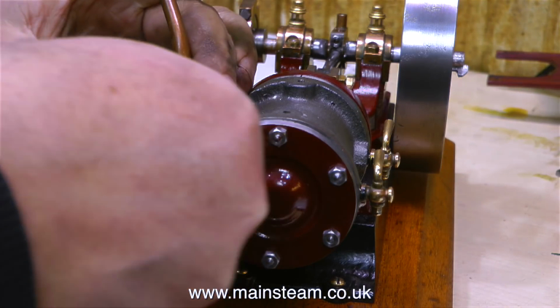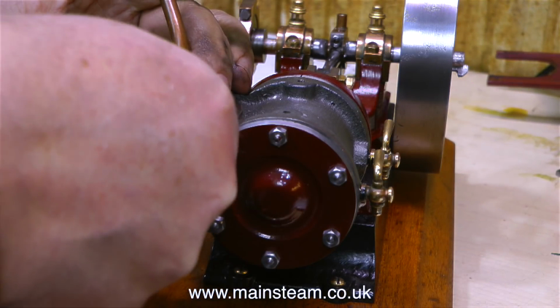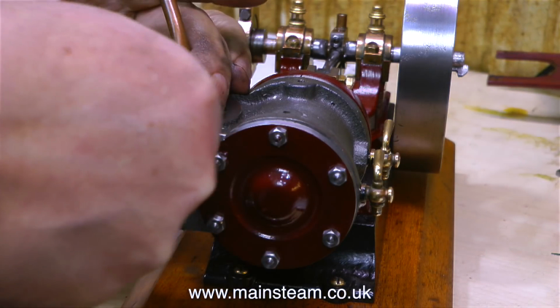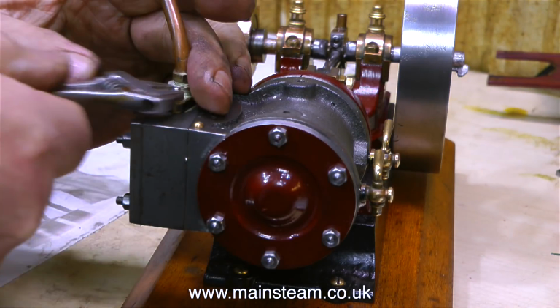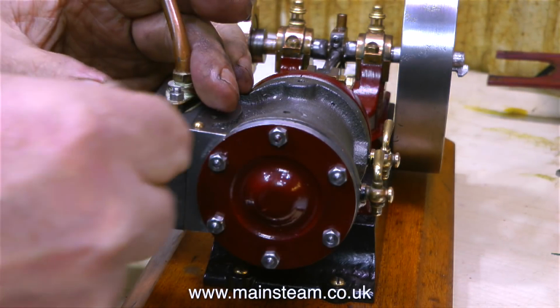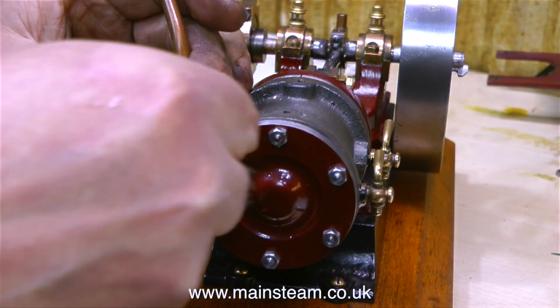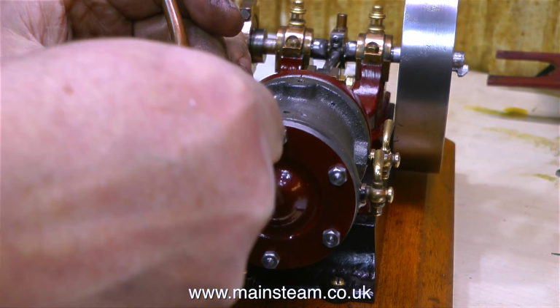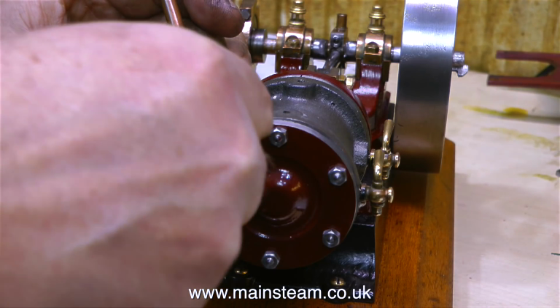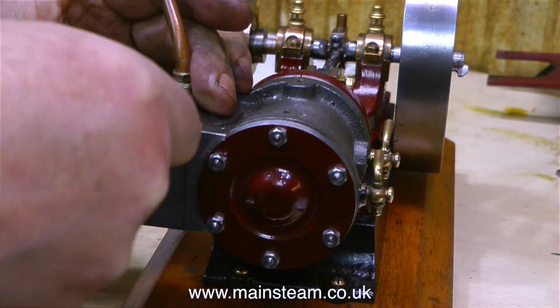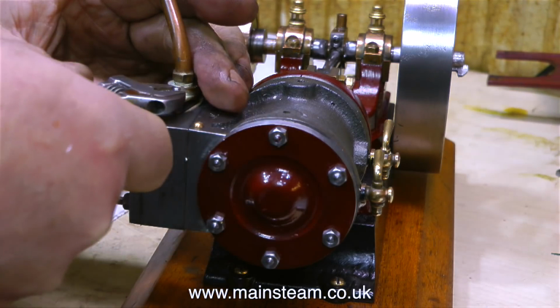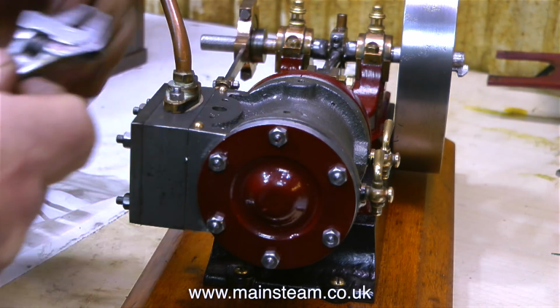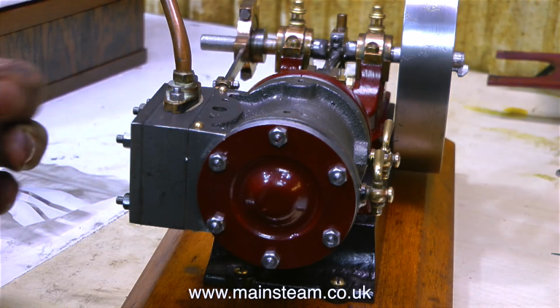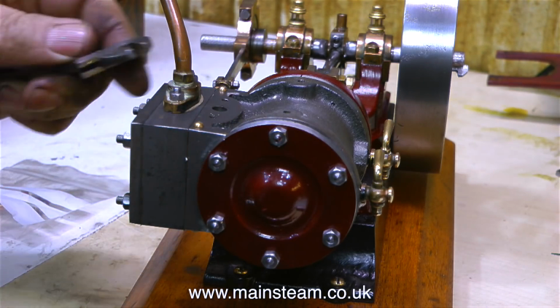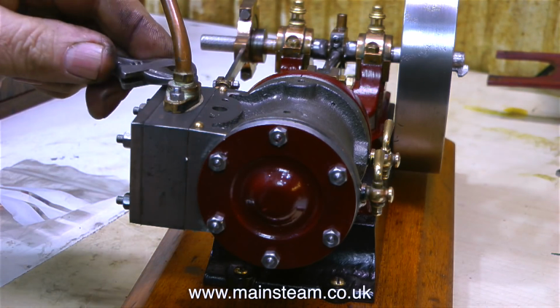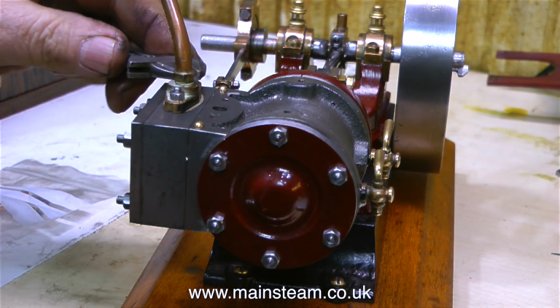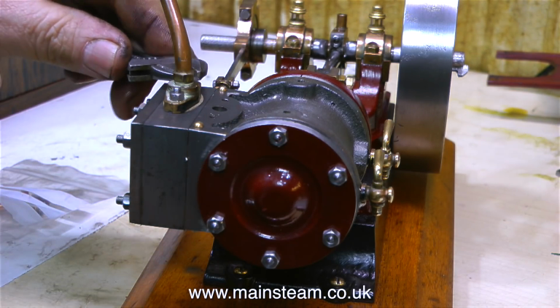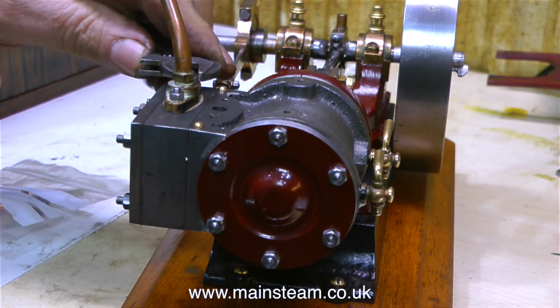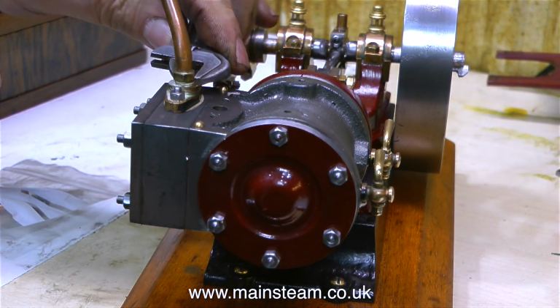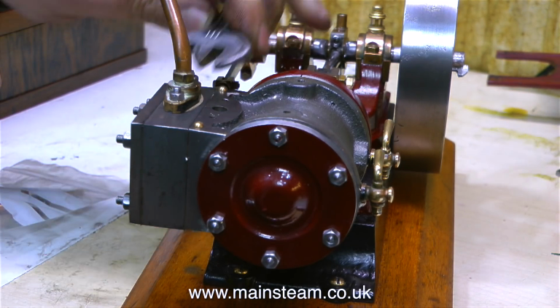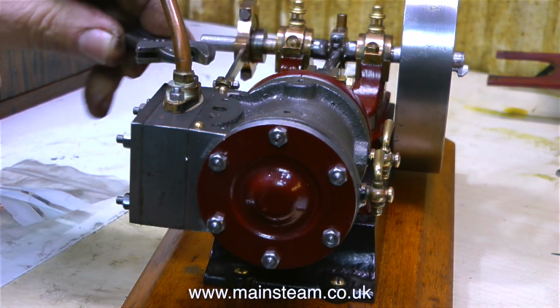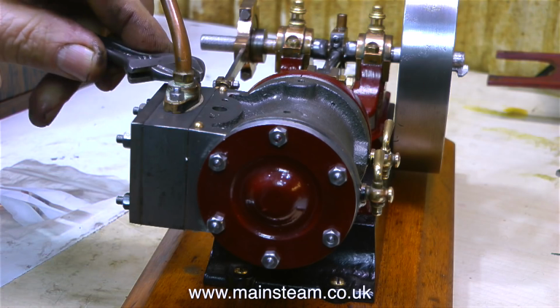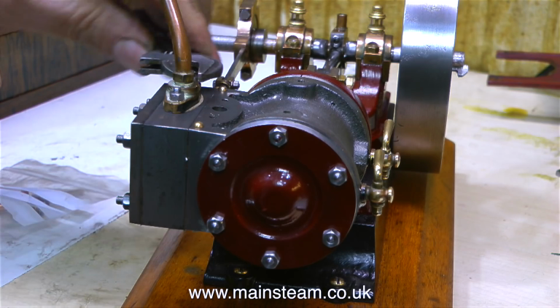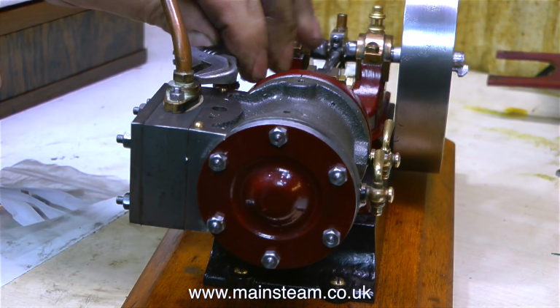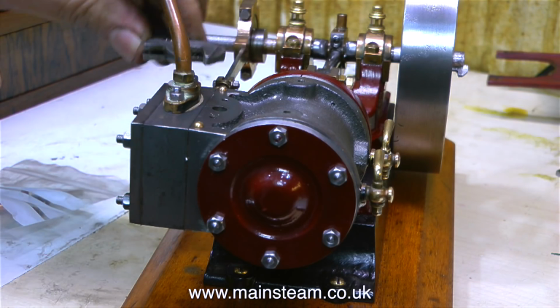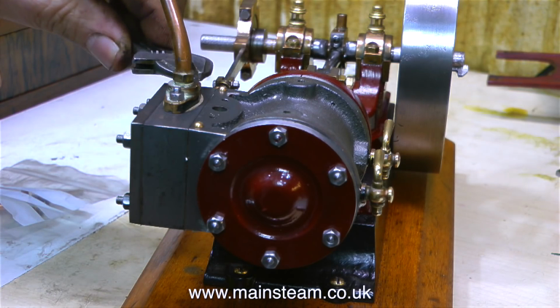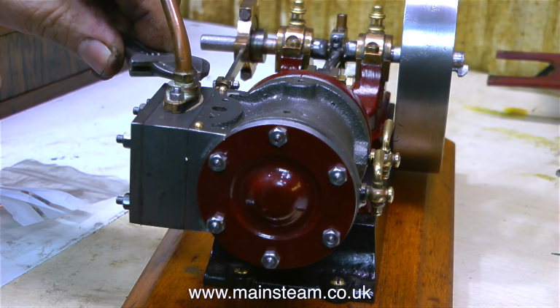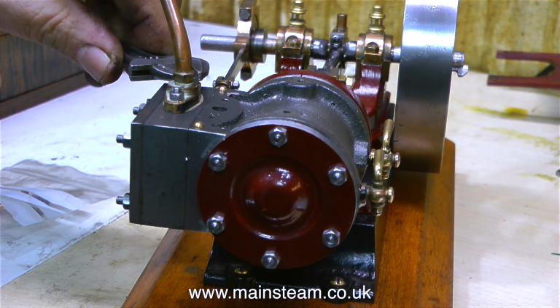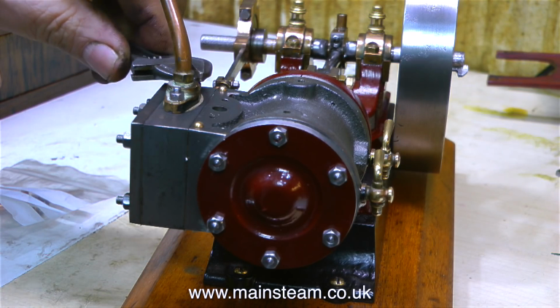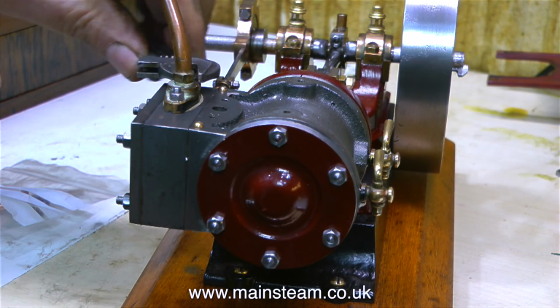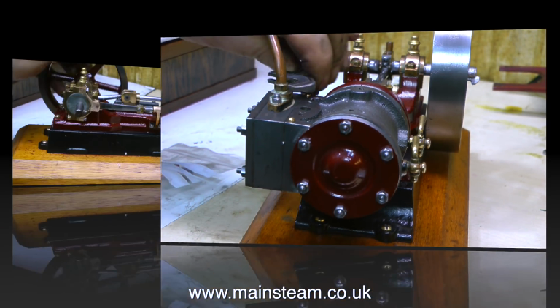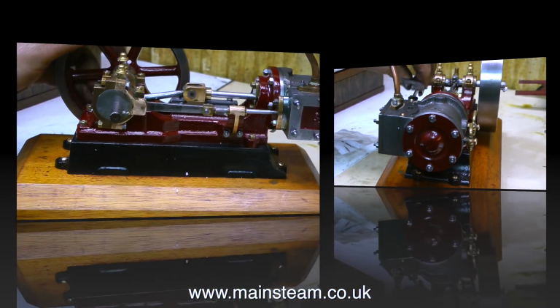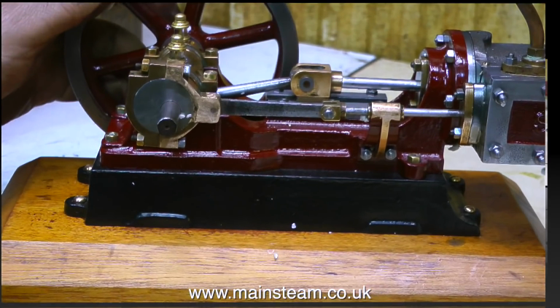I've seen plenty of them and I've worked on quite a few, but I've never owned one. And they're quite chunky looking. It's a bit like a larger version of a 10H with a crosshead assembly from a No. 1.